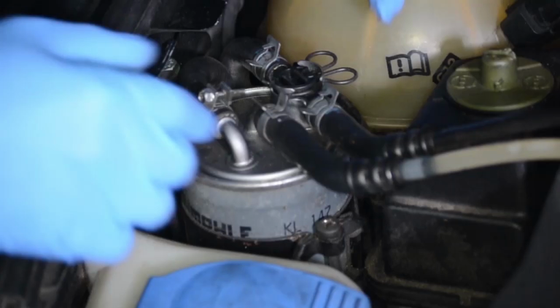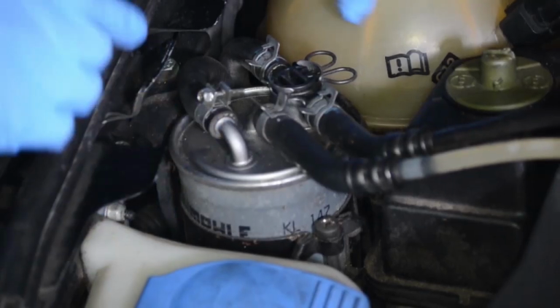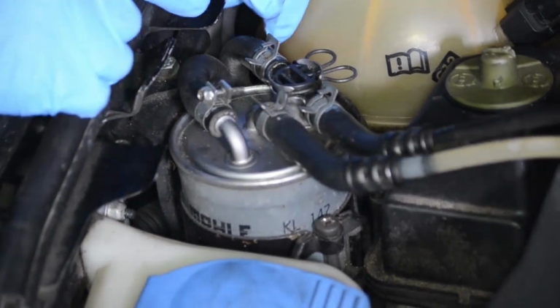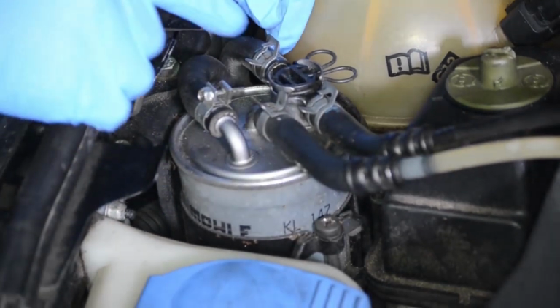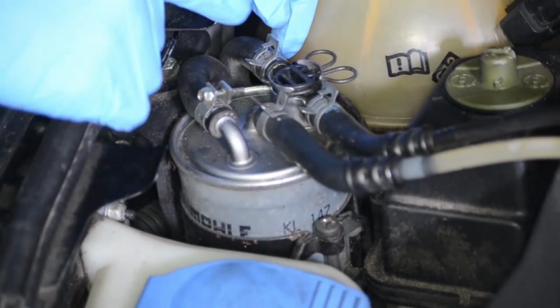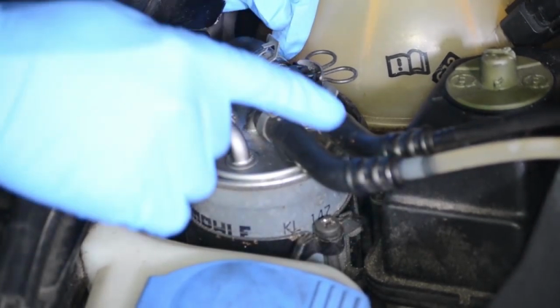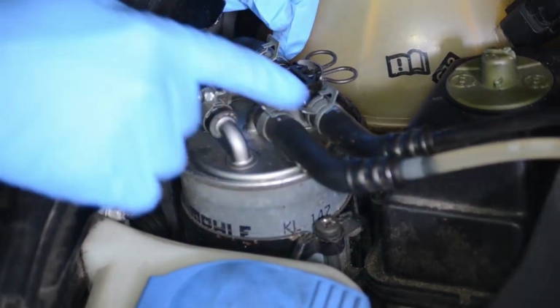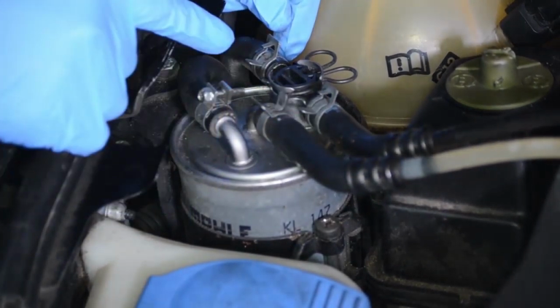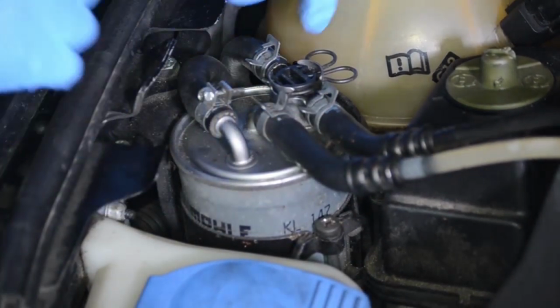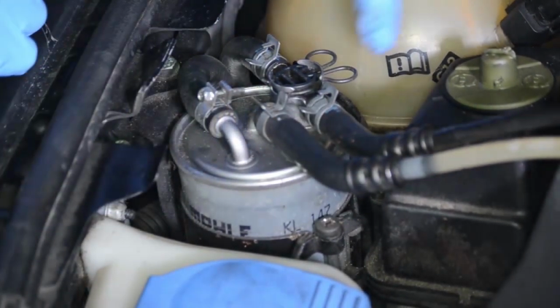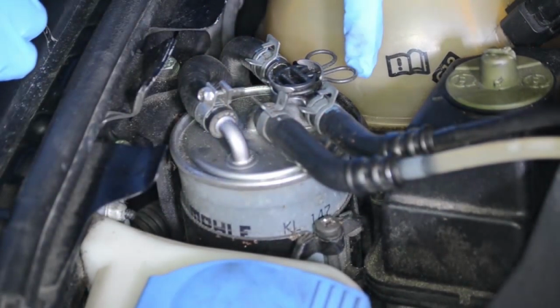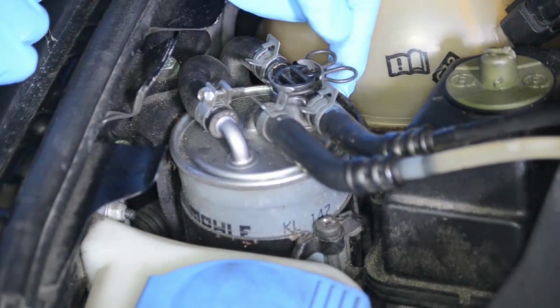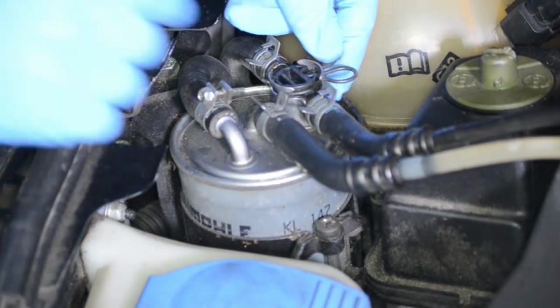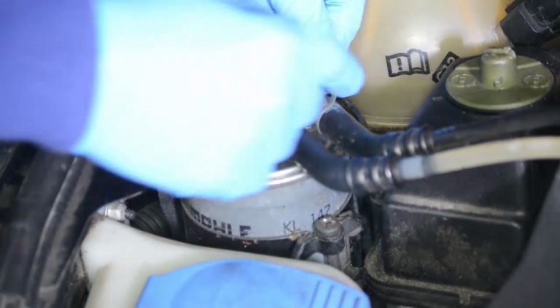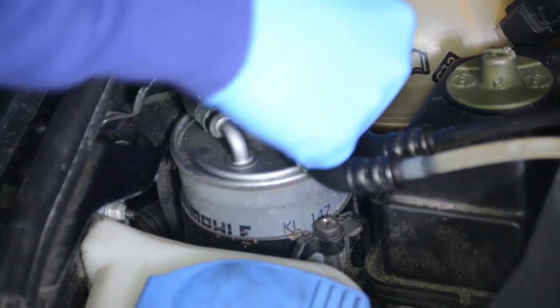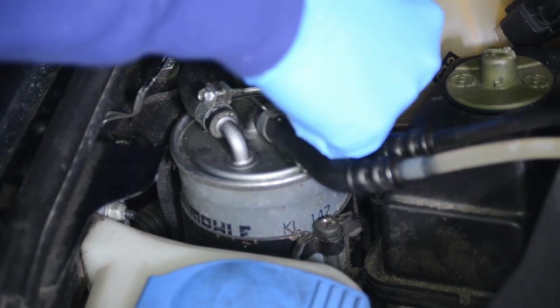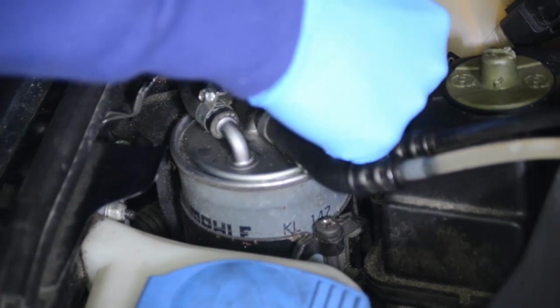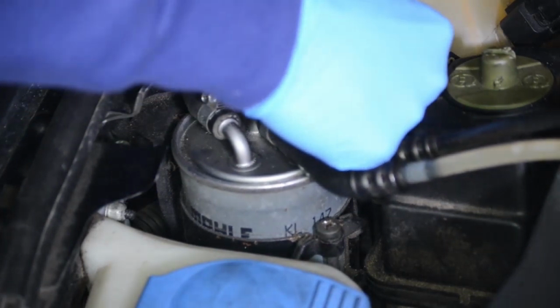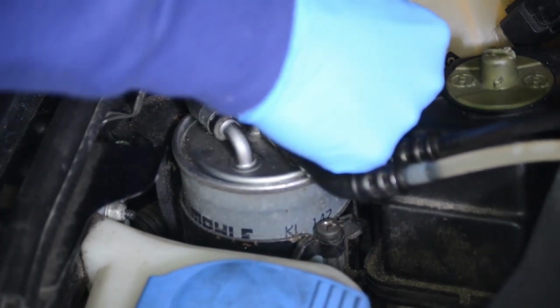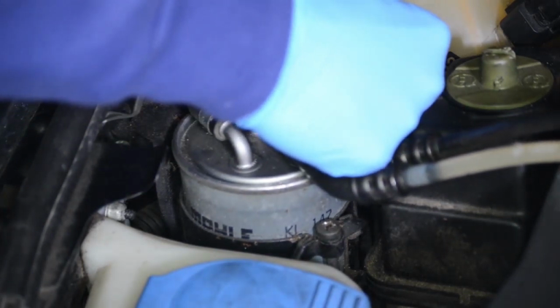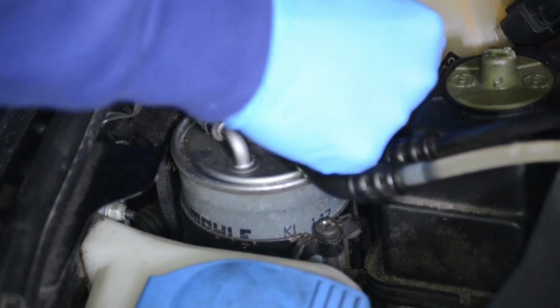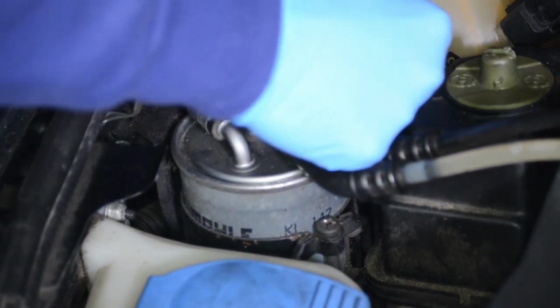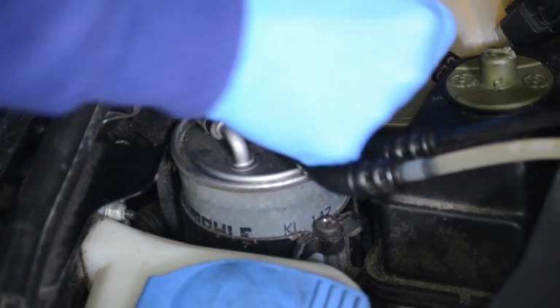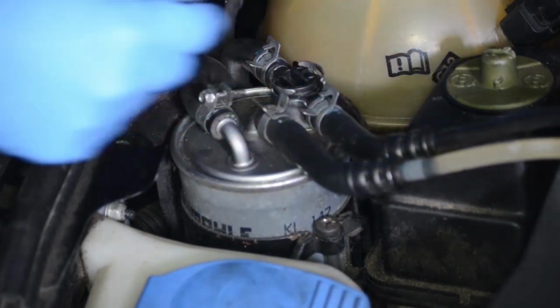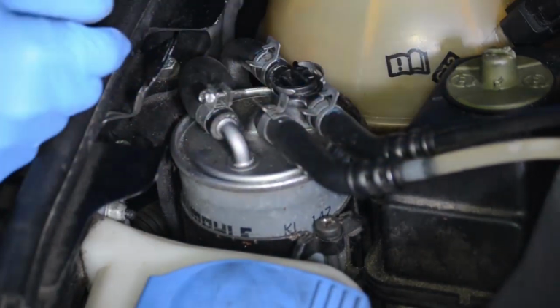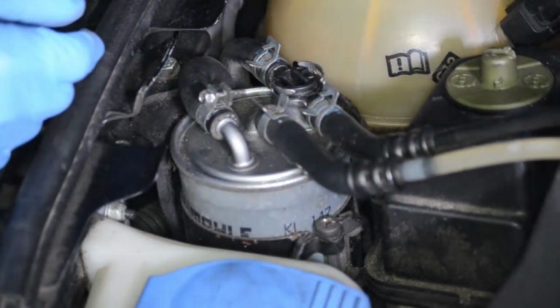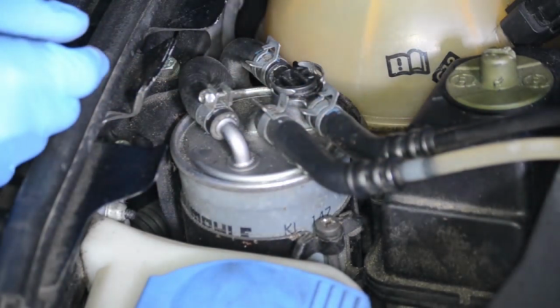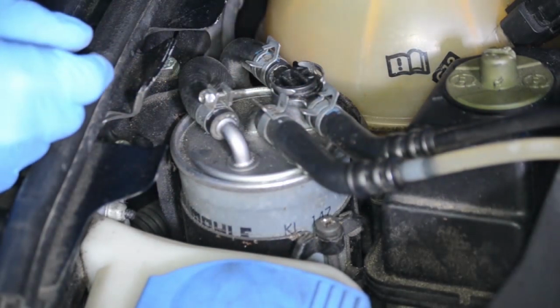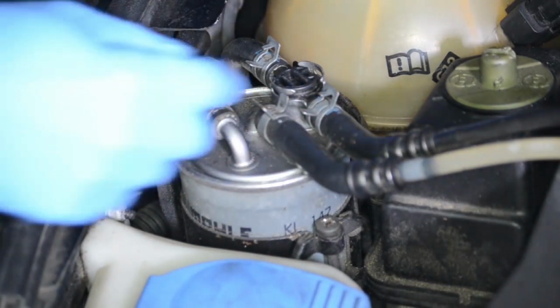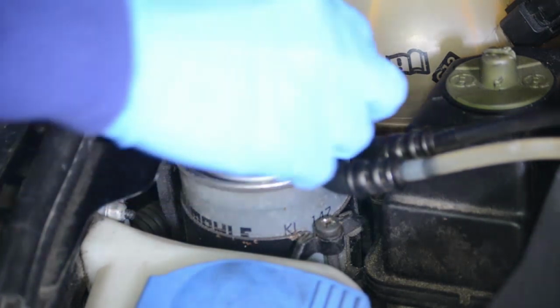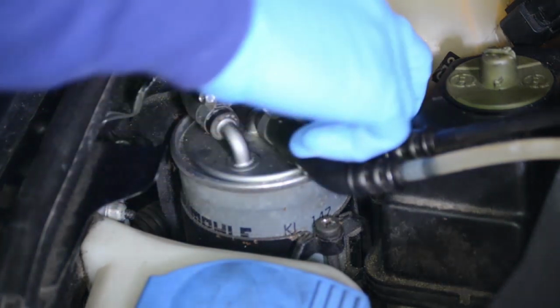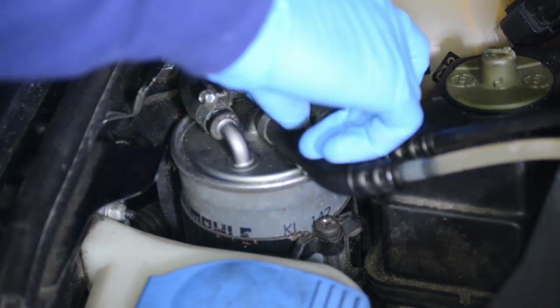Step 1 is to disconnect the control valve. The control valve is a T-shaped tube at the back of the fuel filter. Remove the retaining clip and gently remove the valve from the bracket.